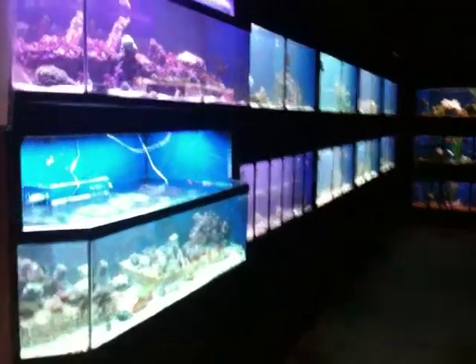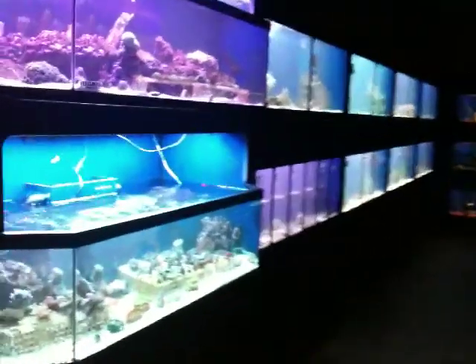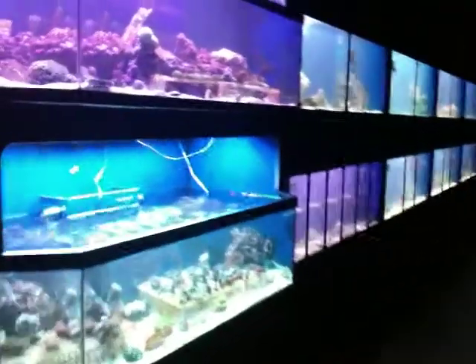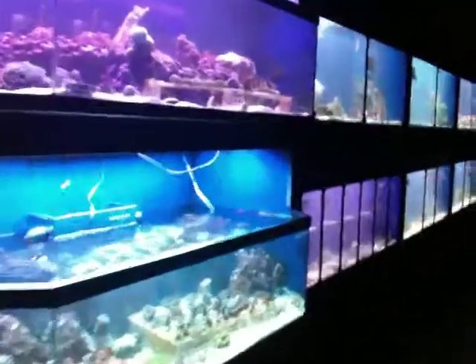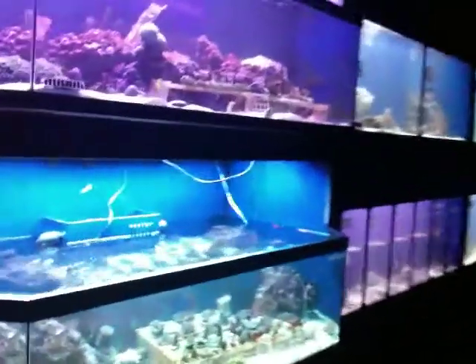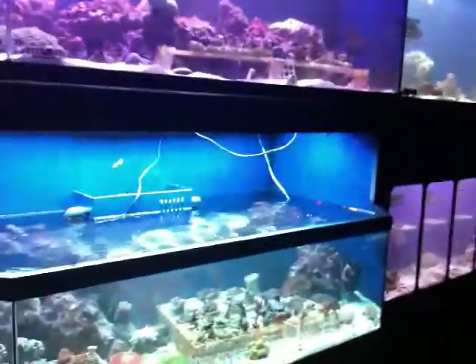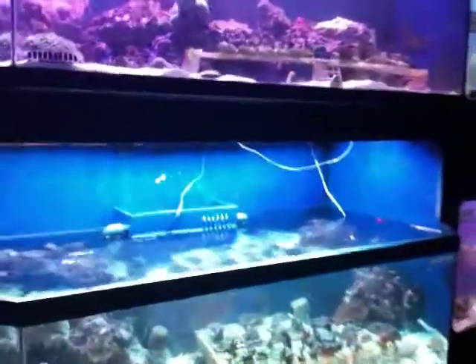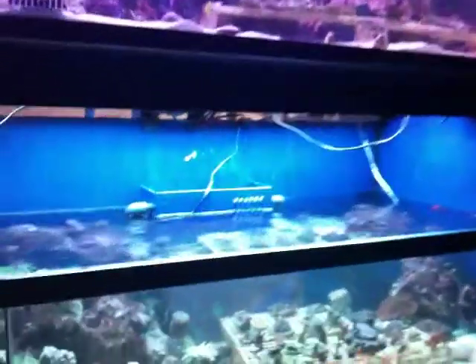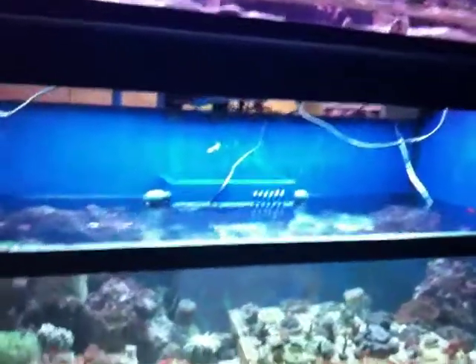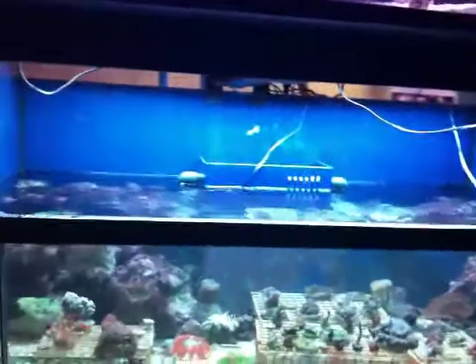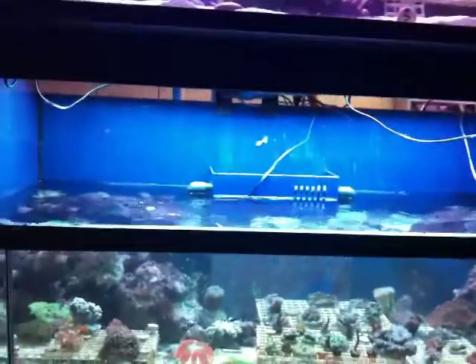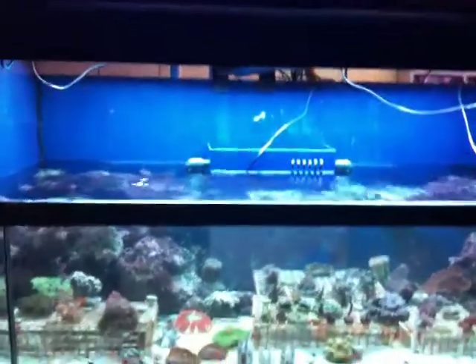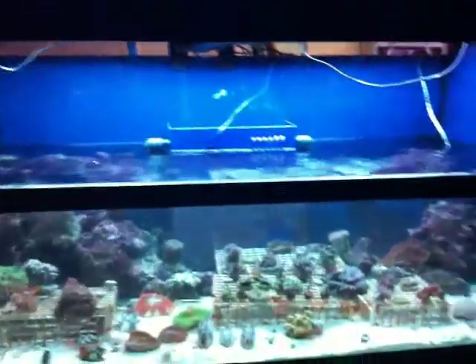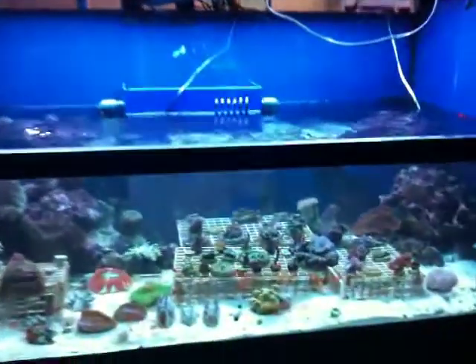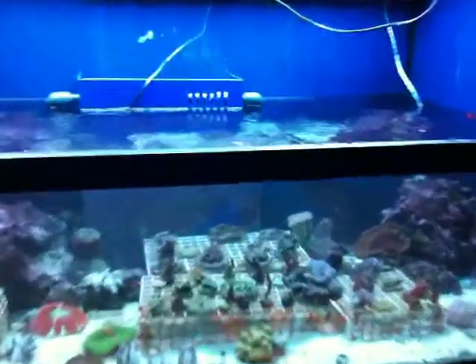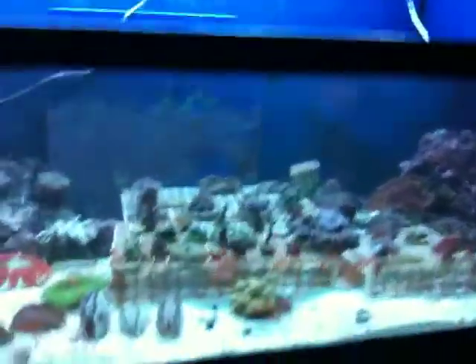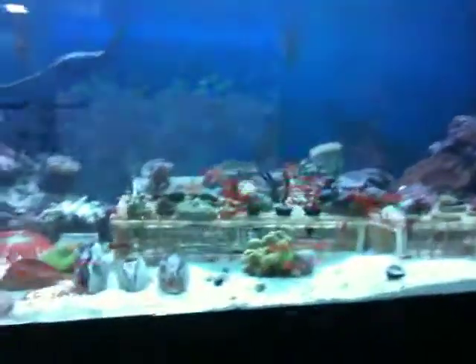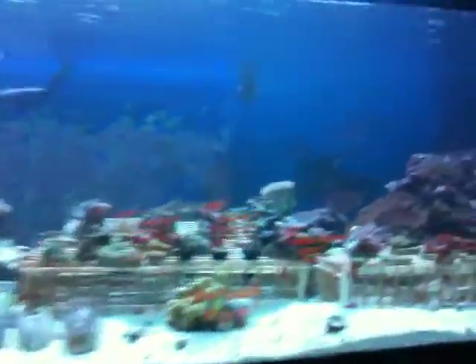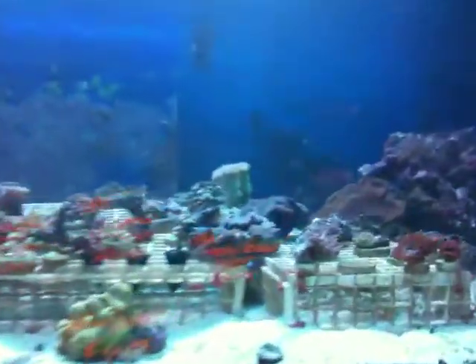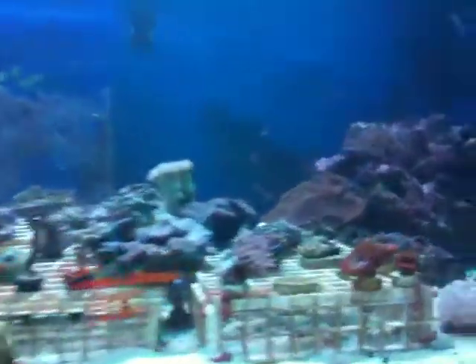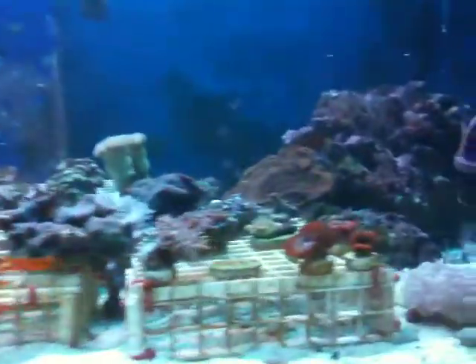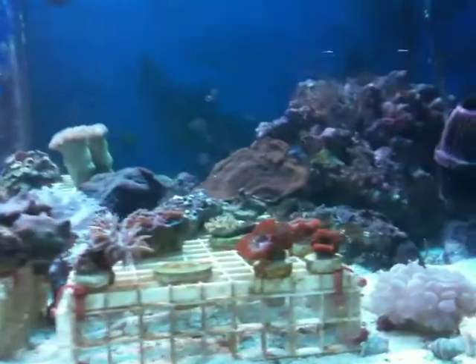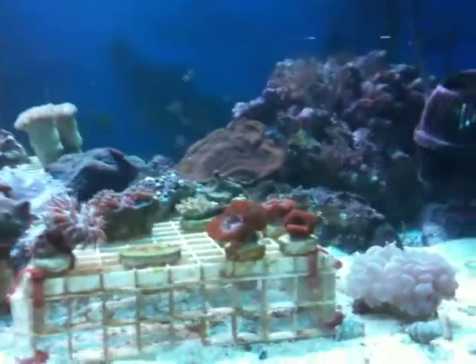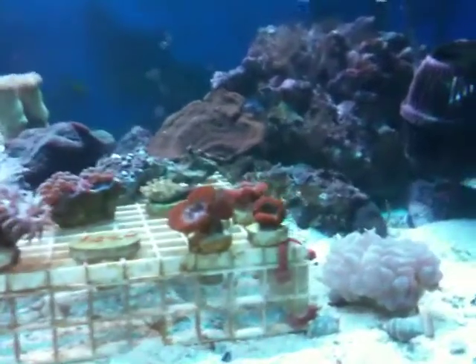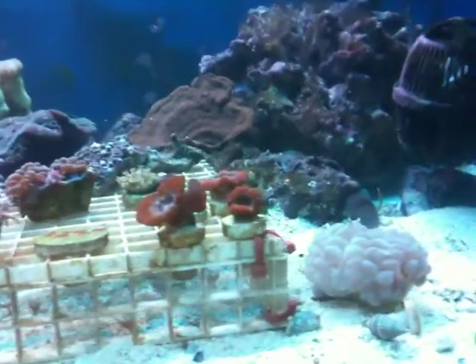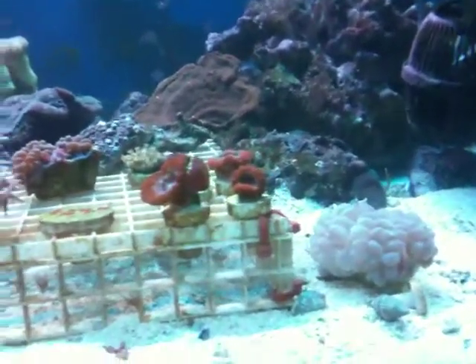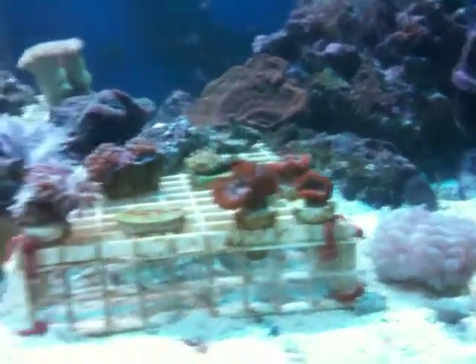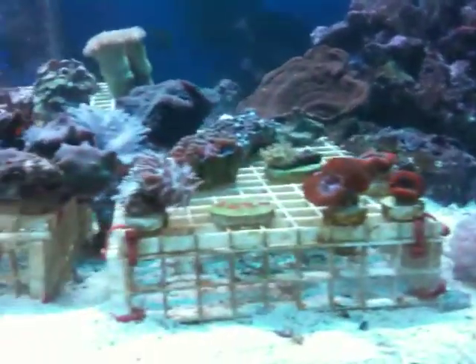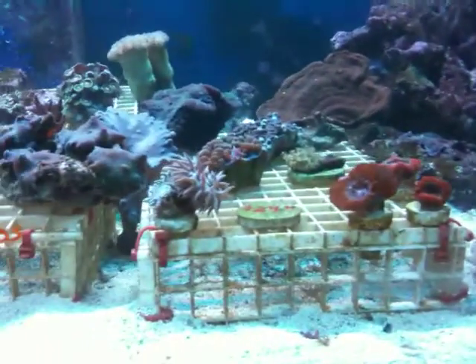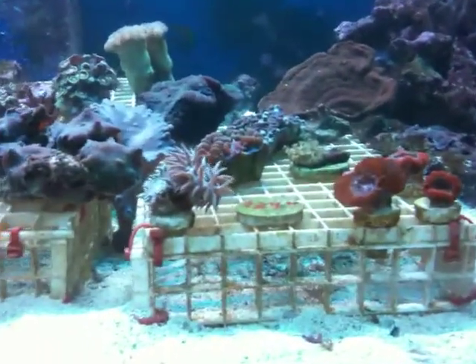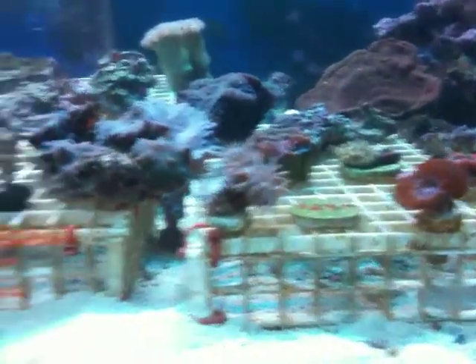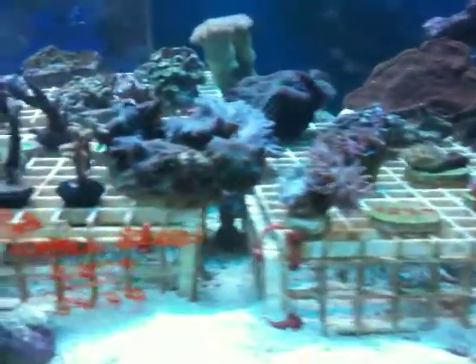Here's our video tour for New Braunfels, our New Braunfels store, Polly's New Braunfels. Here are some of the great corals we've got going on right now.